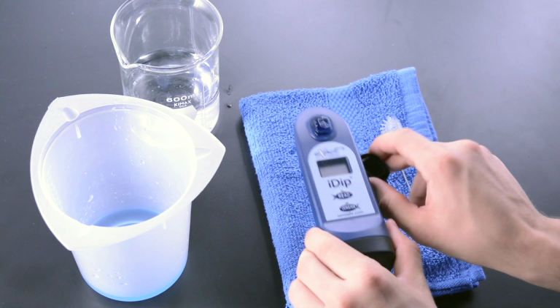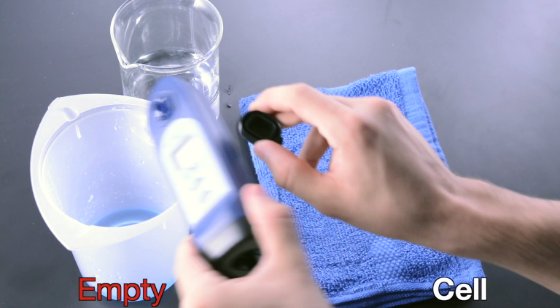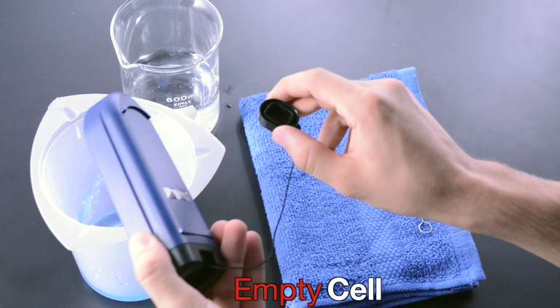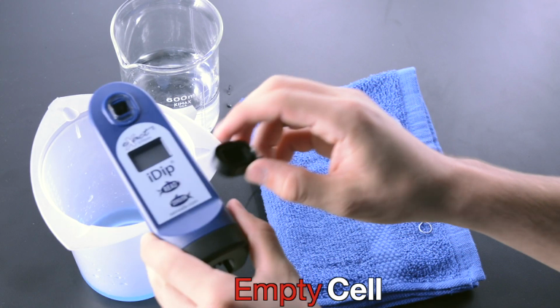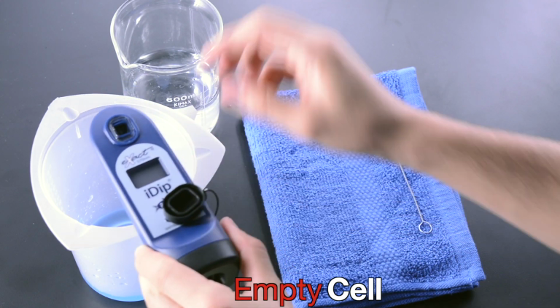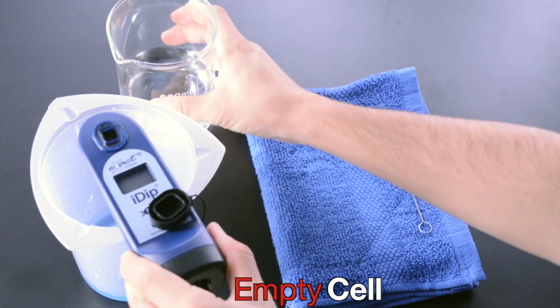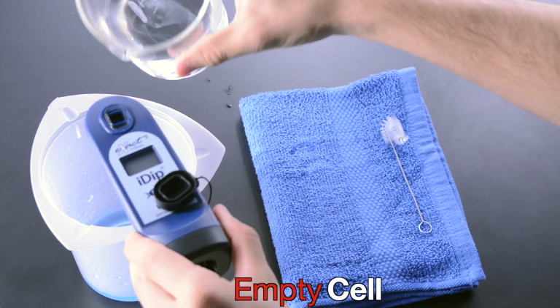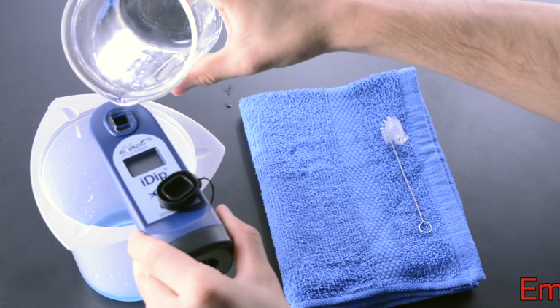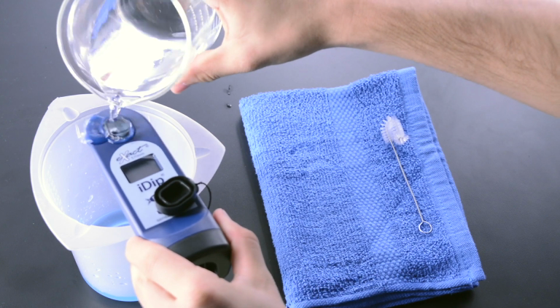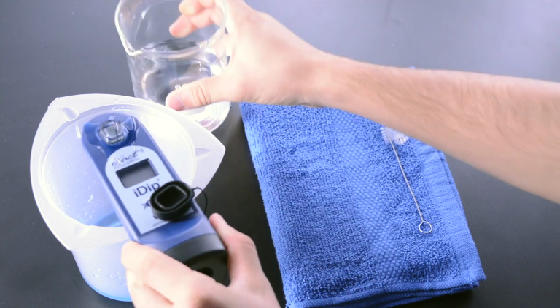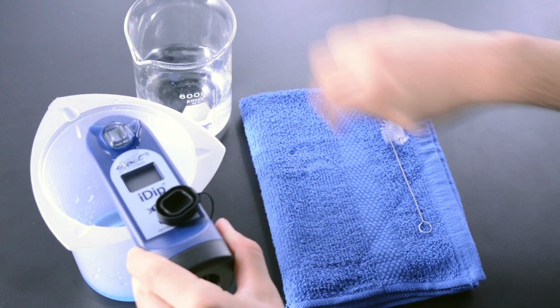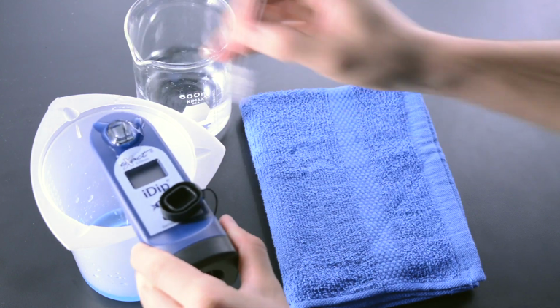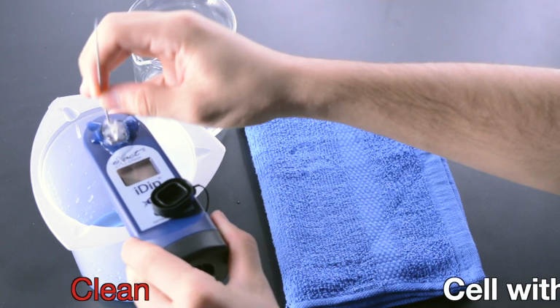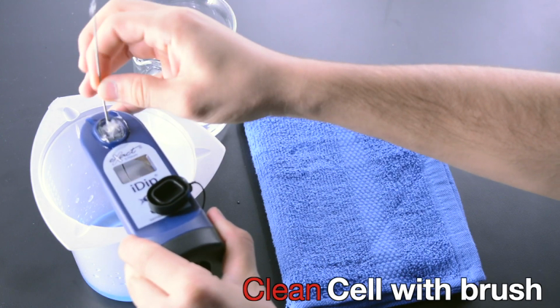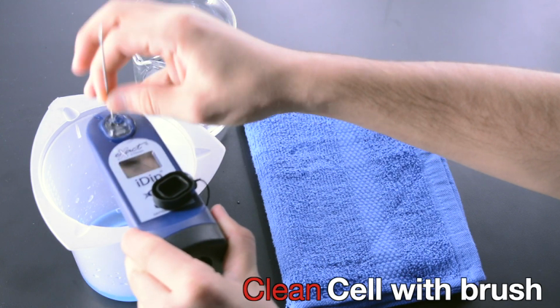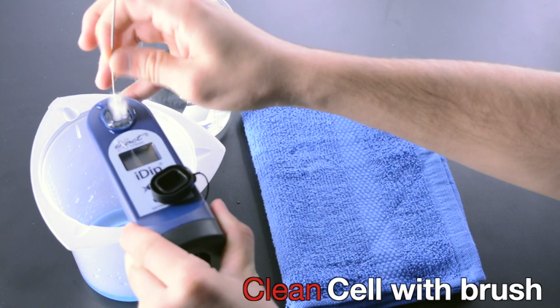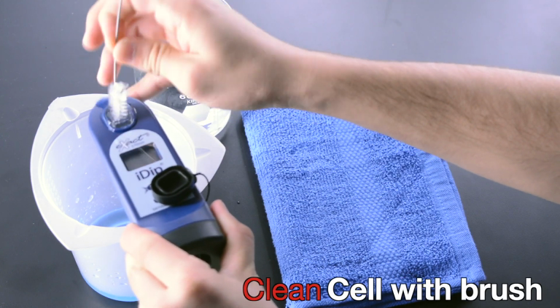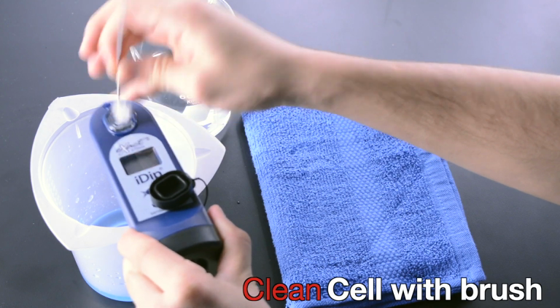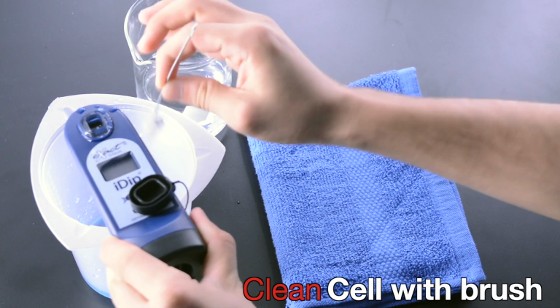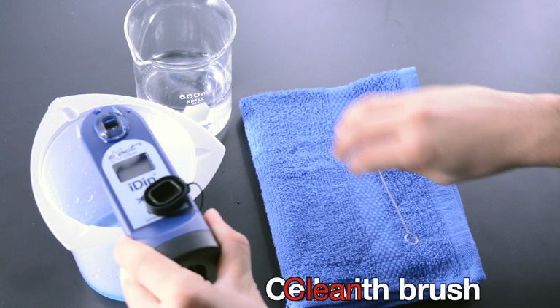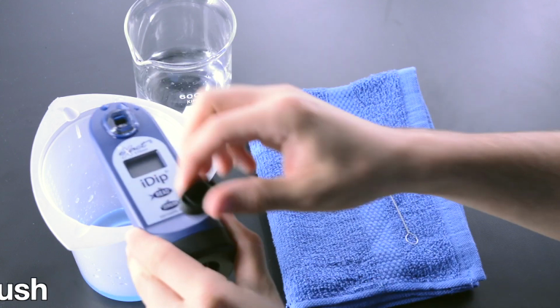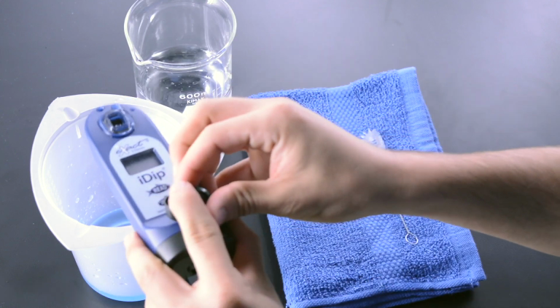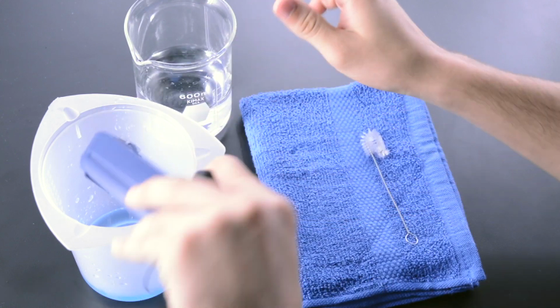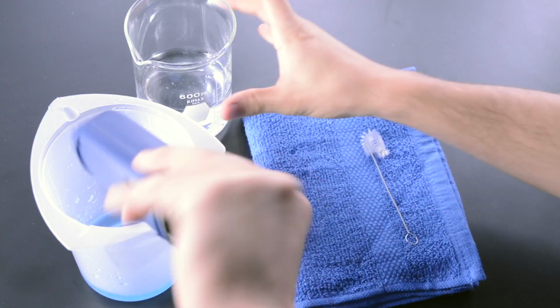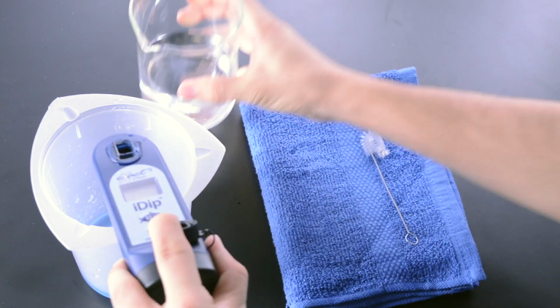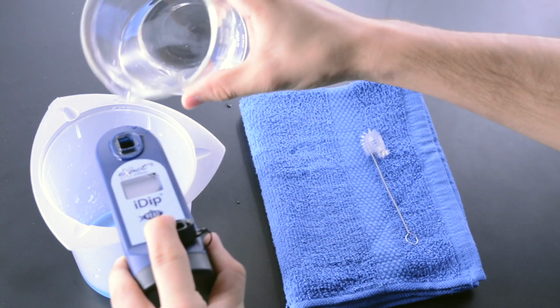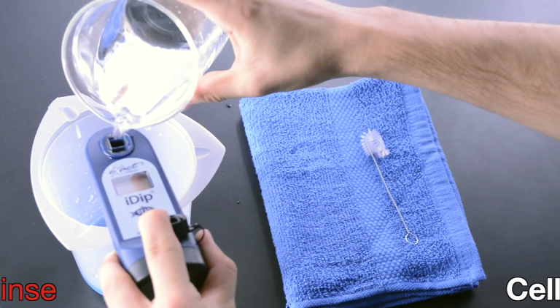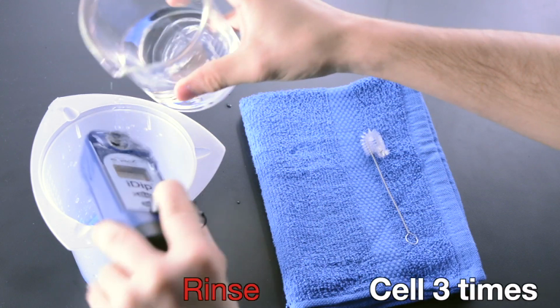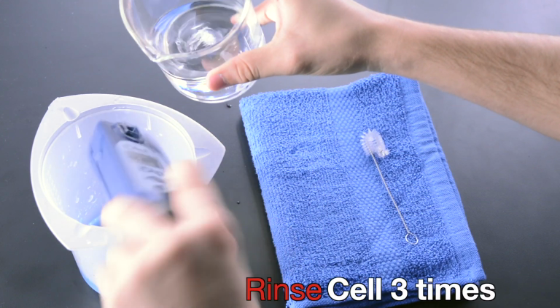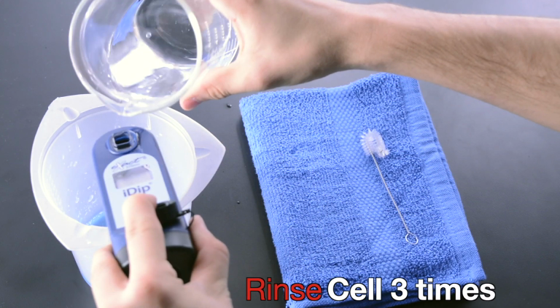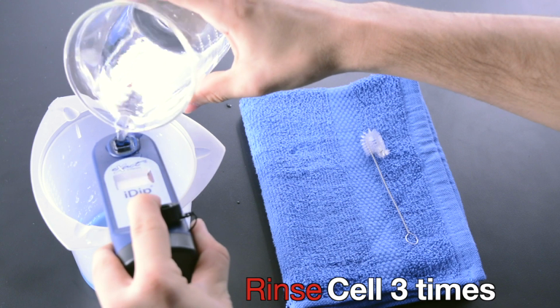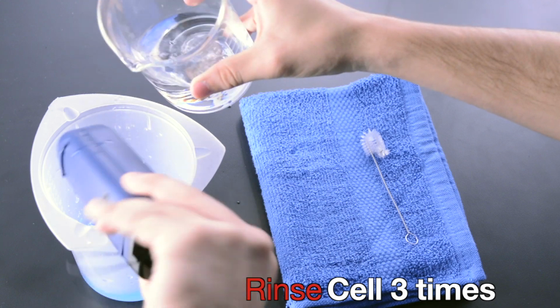Empty Cell. Clean cell with brush. Rinse cell three times.